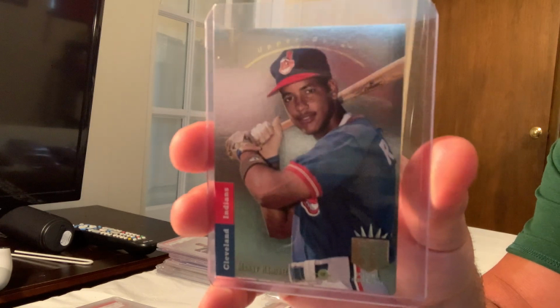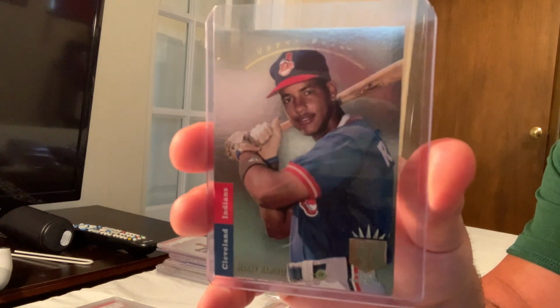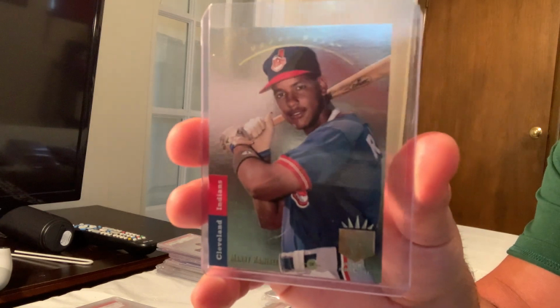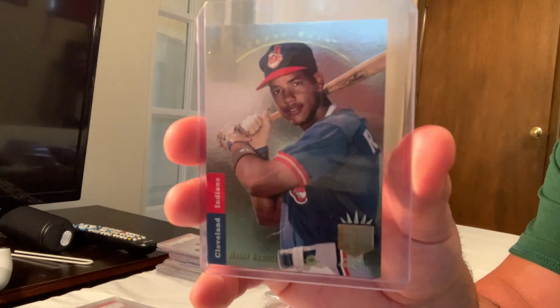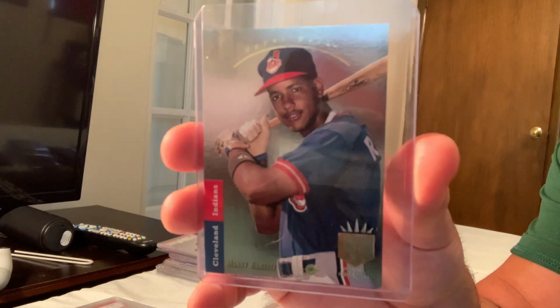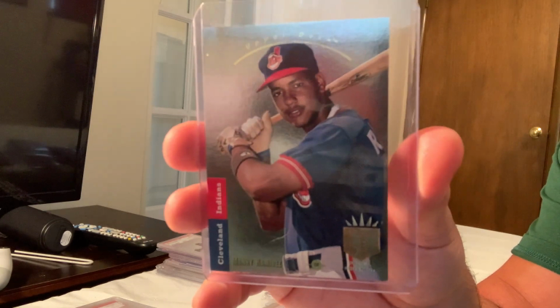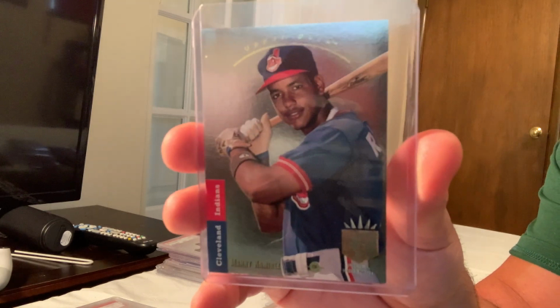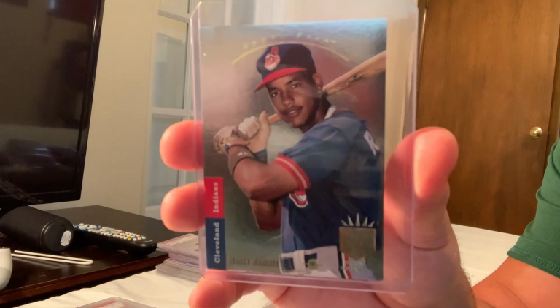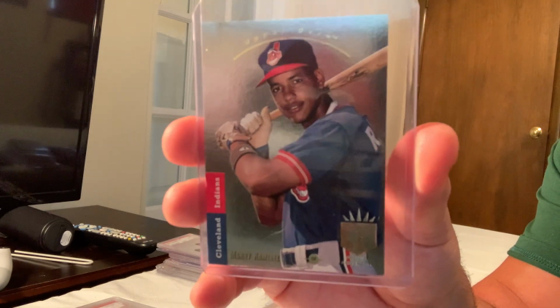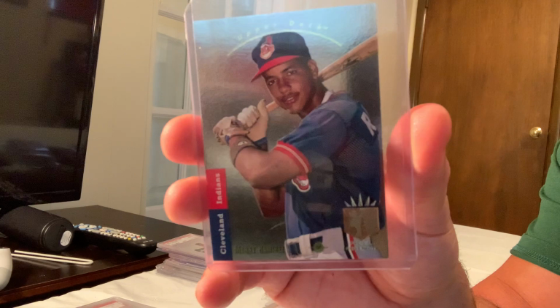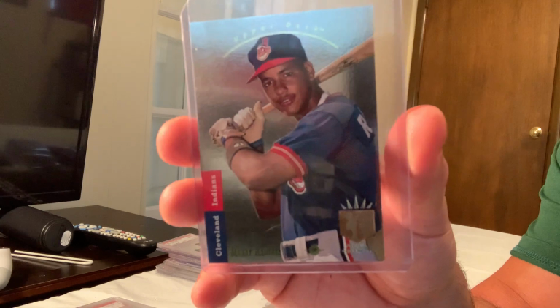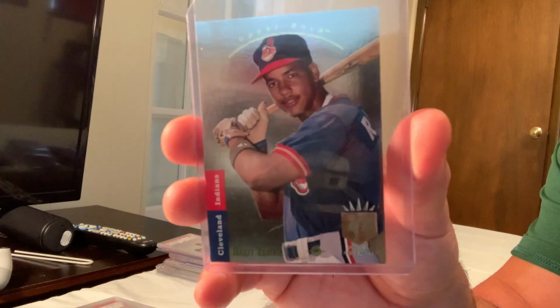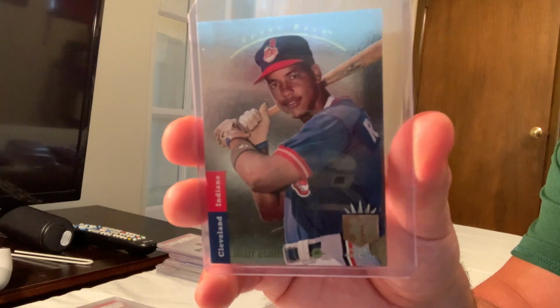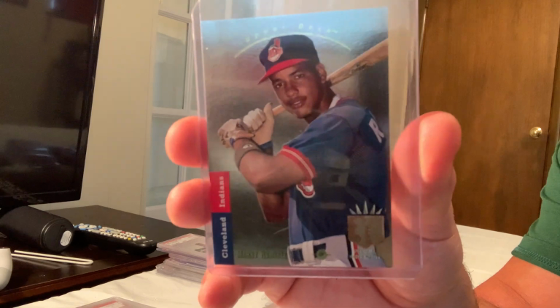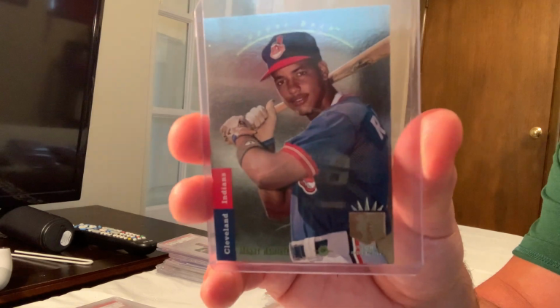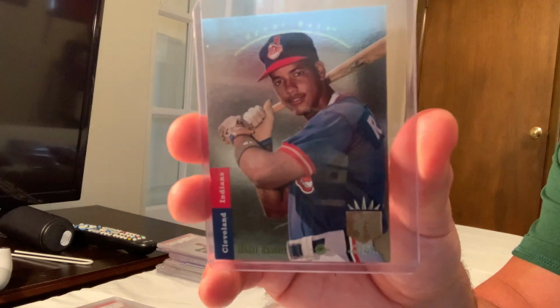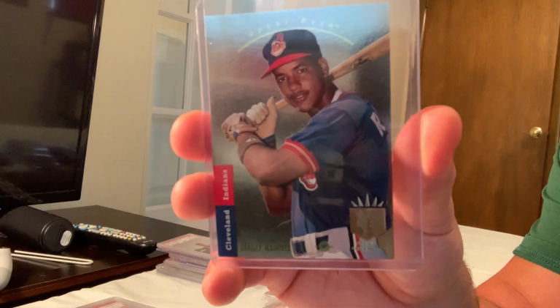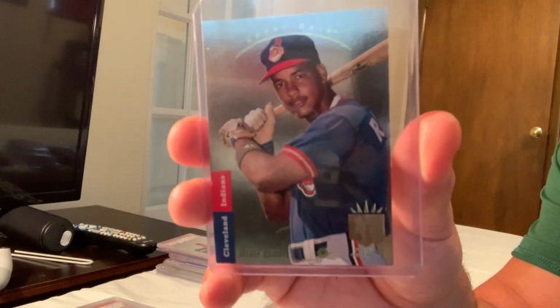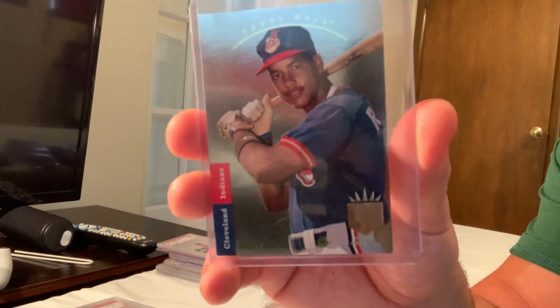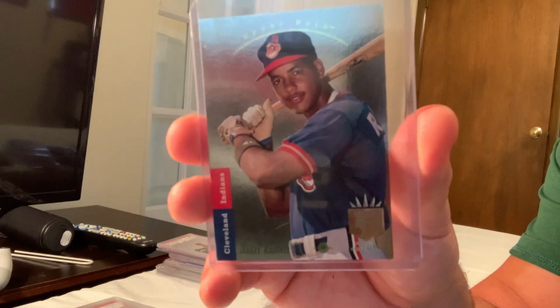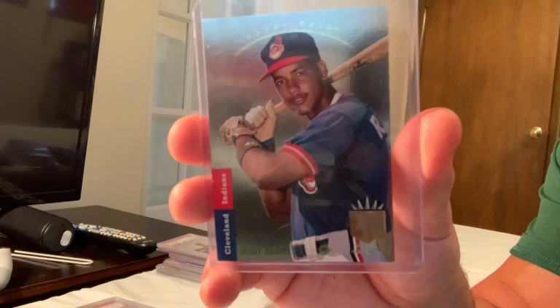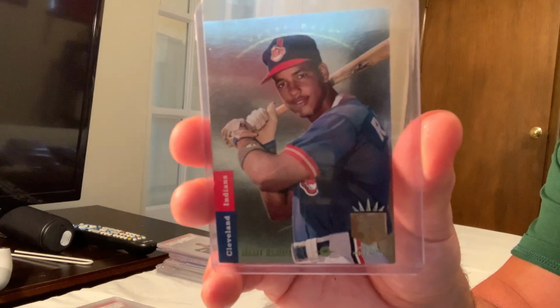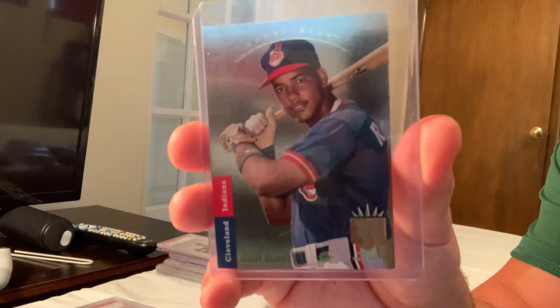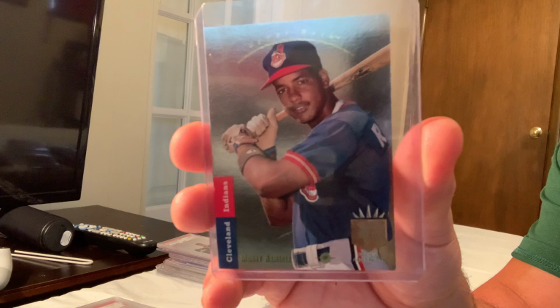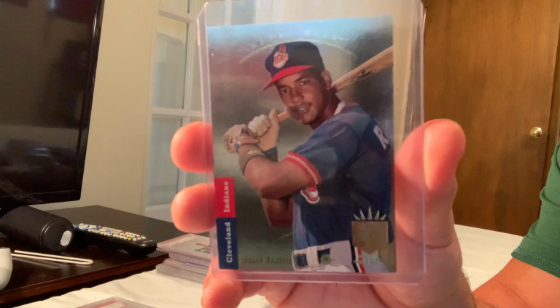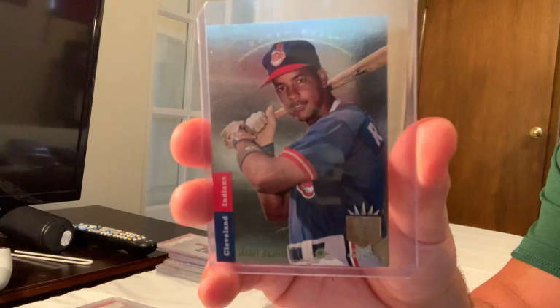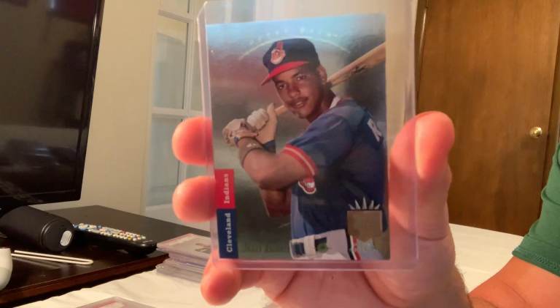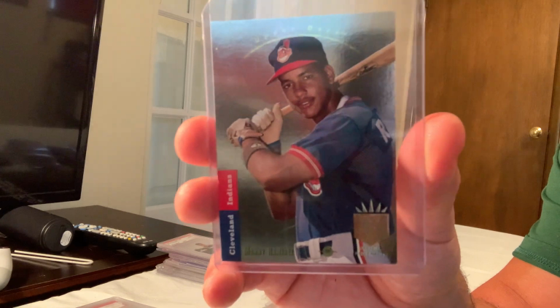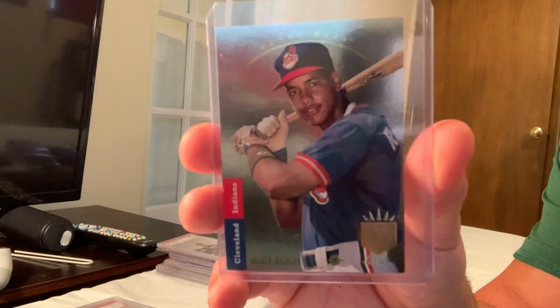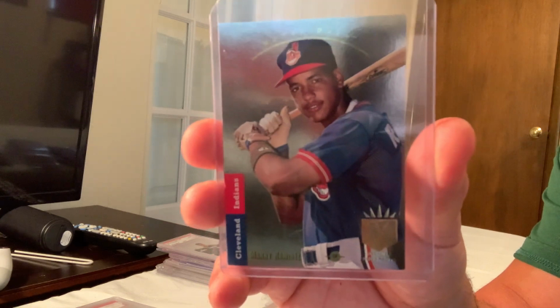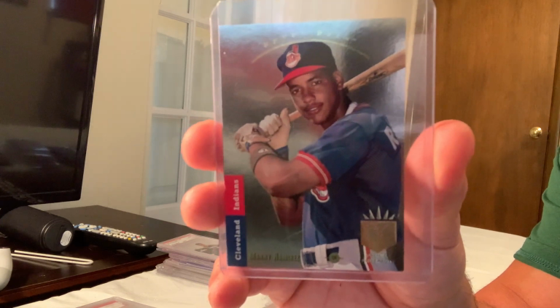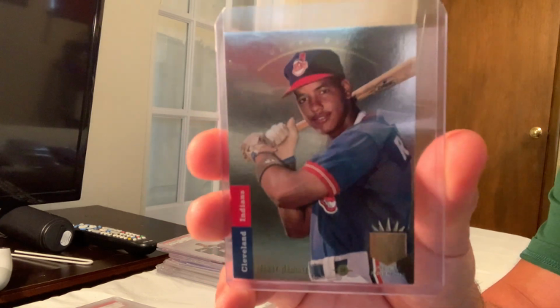The 1993 SP Foil Manny Ramirez rookie card in Gem Mint 10 sold for $766.